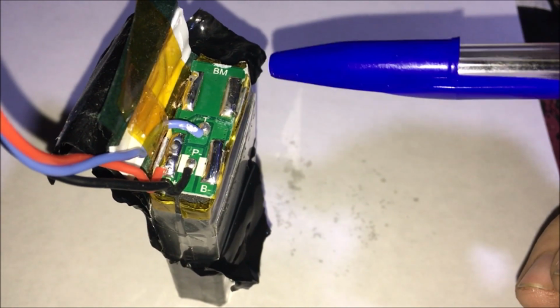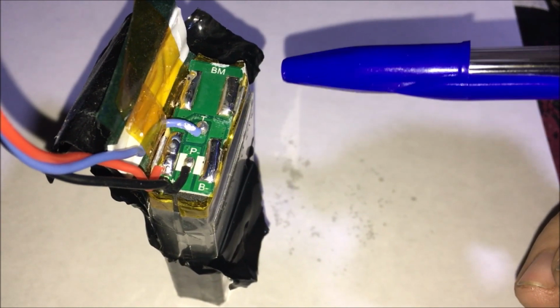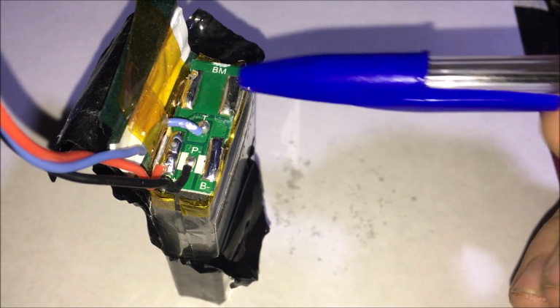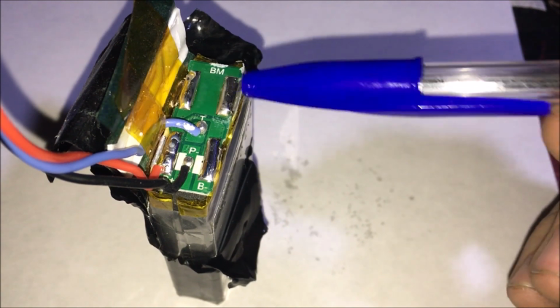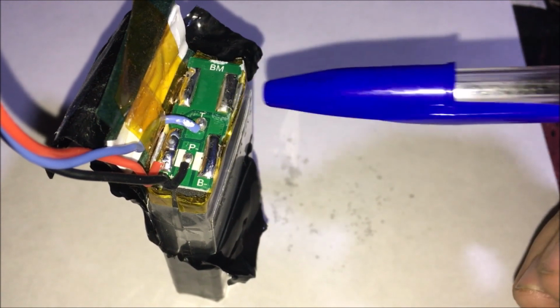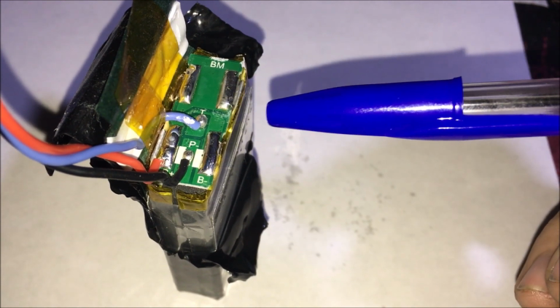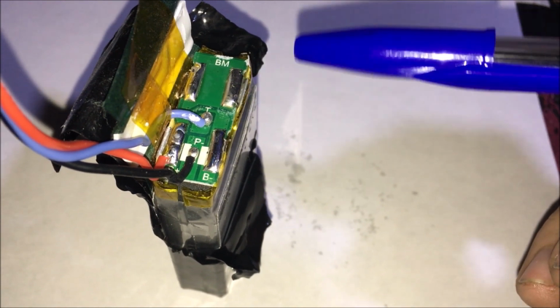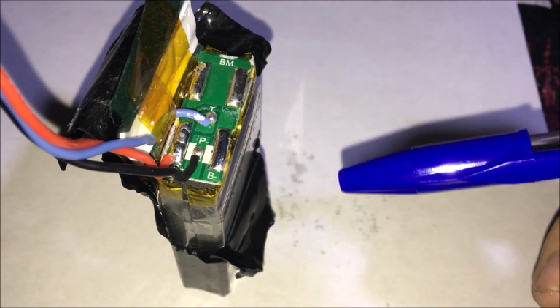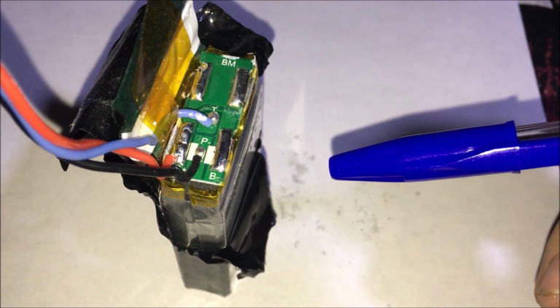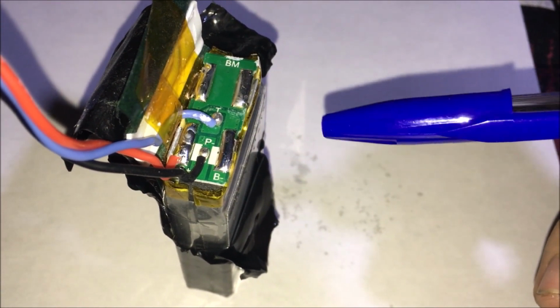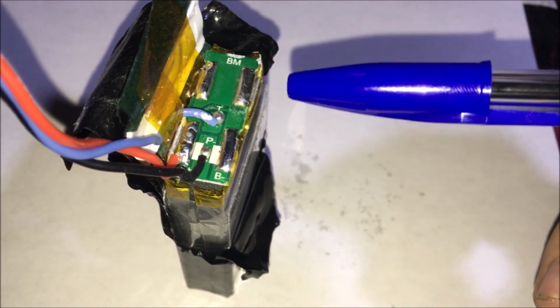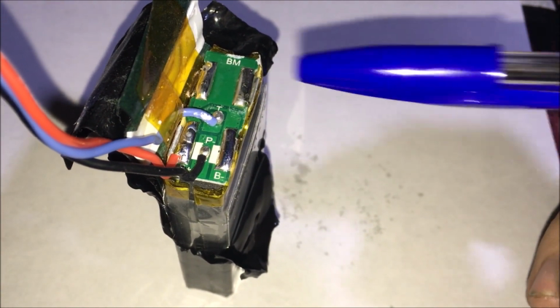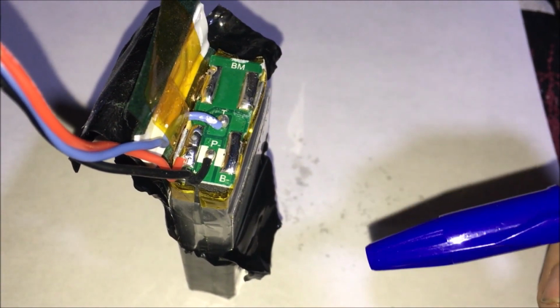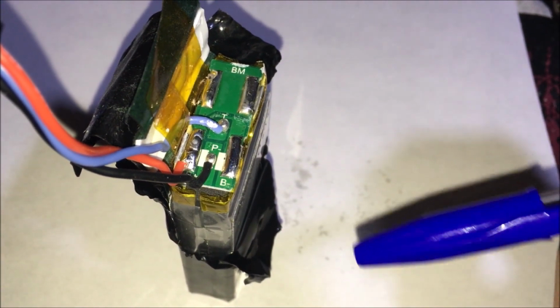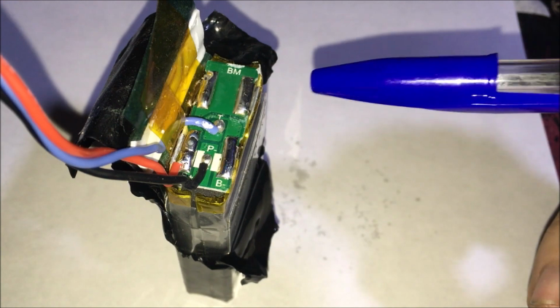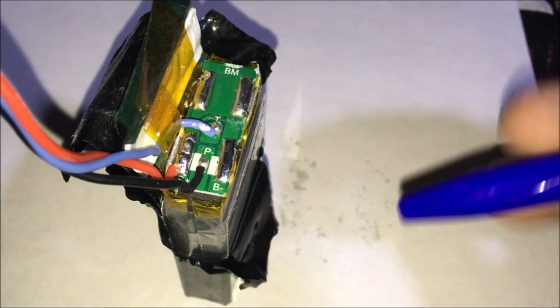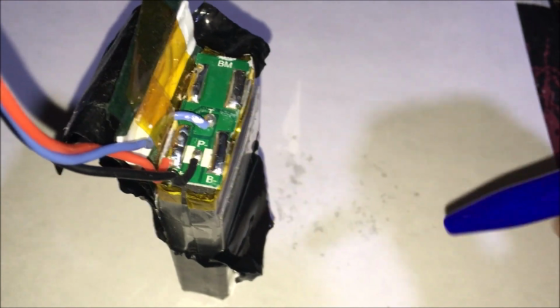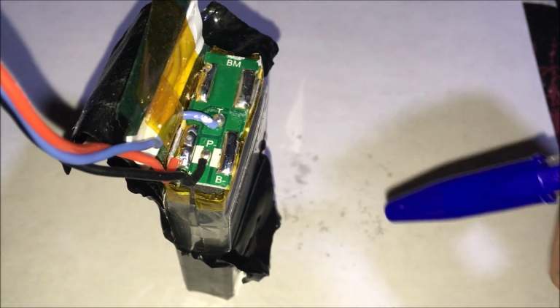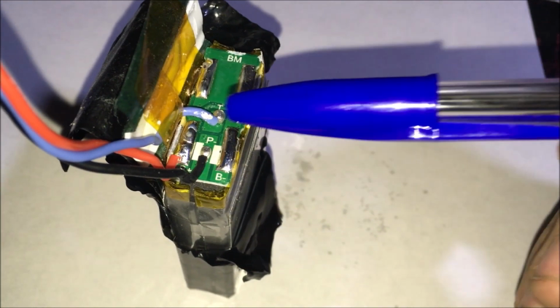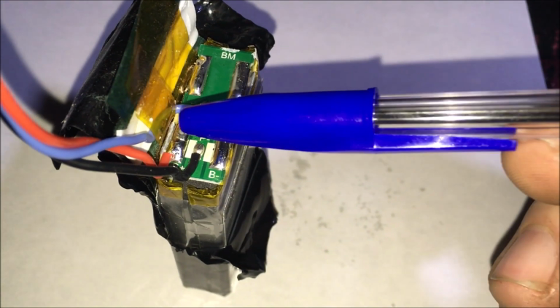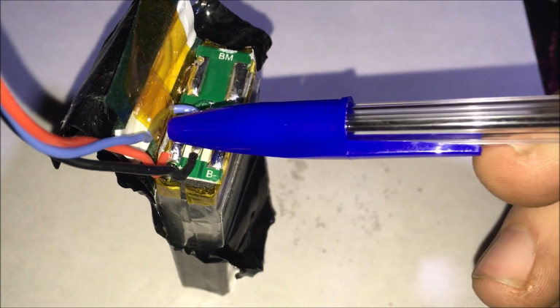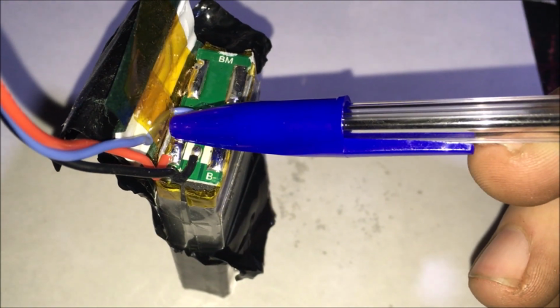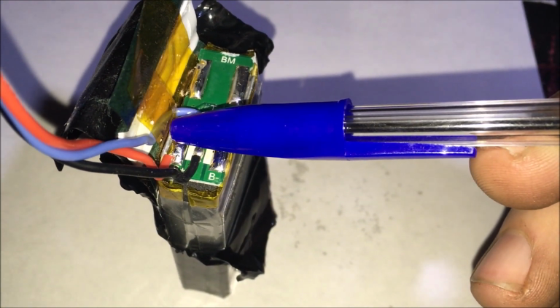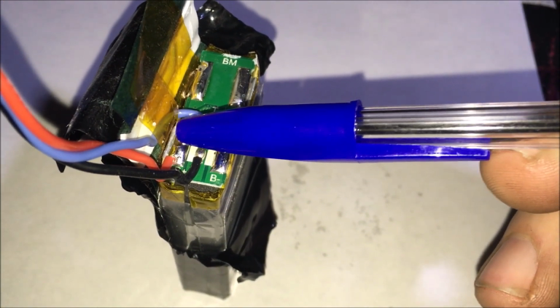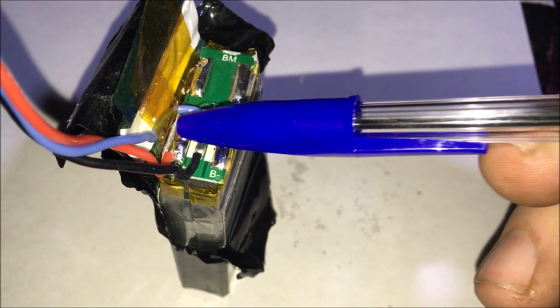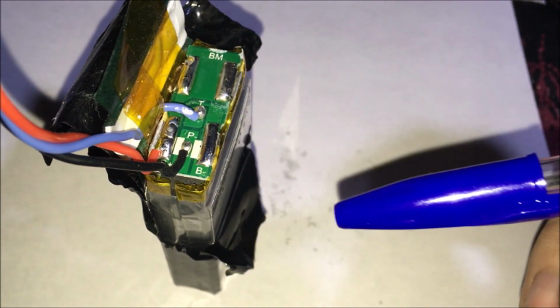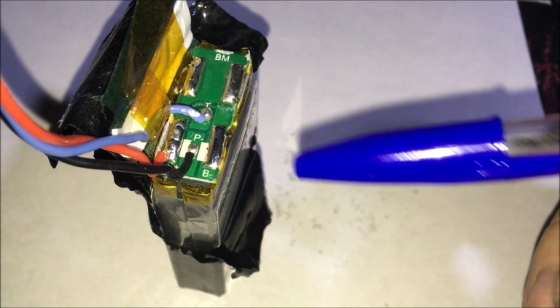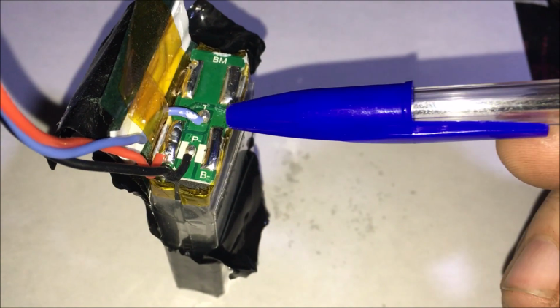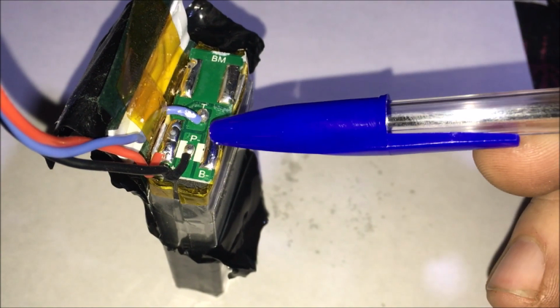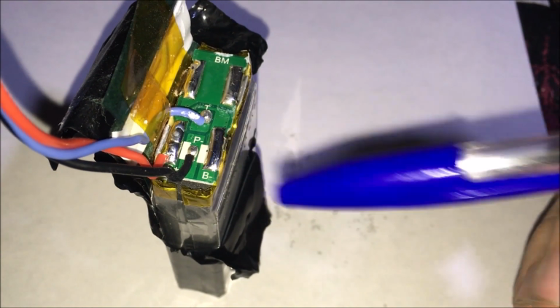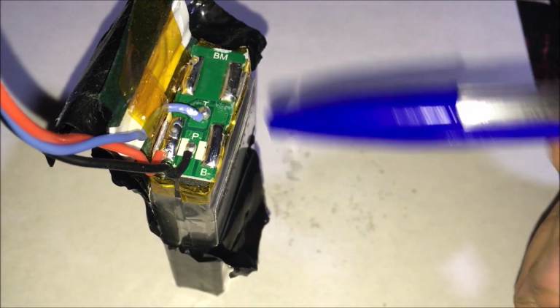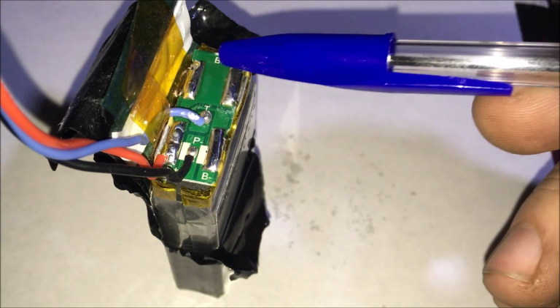We're going to run a balance lead off this, and then we're going to run a positive and negative off that, so we can use it on a charger. All we are going to do is tap into the positive, then tap into here, and then tap into here.